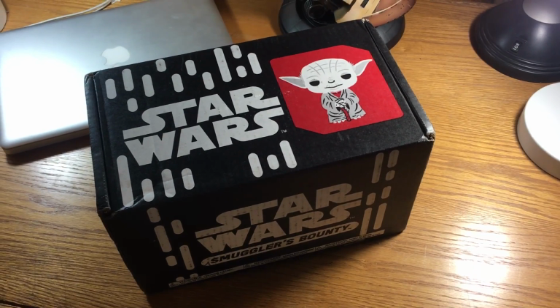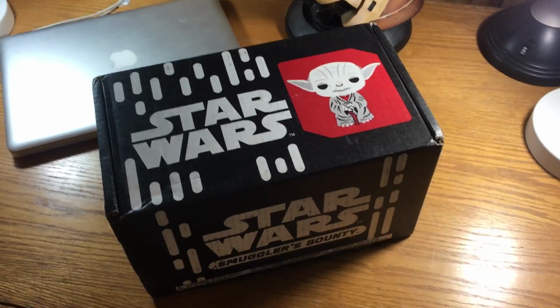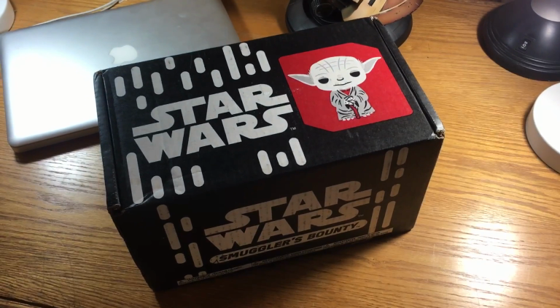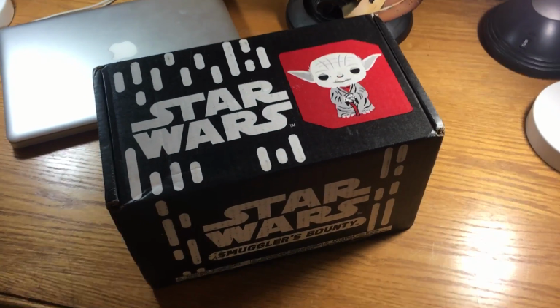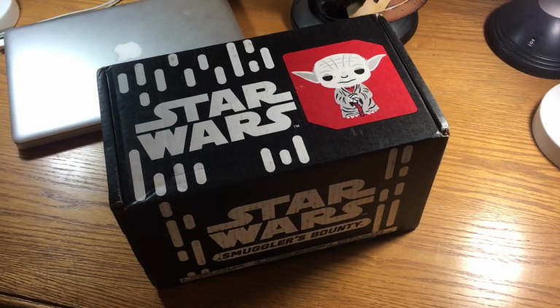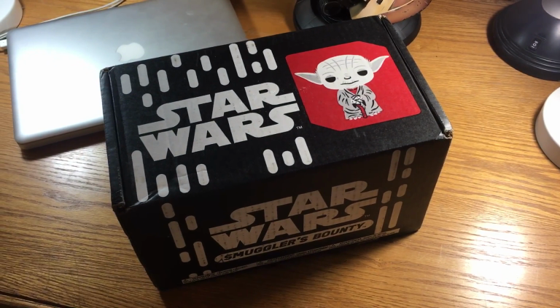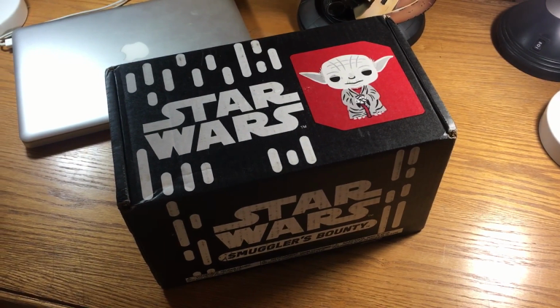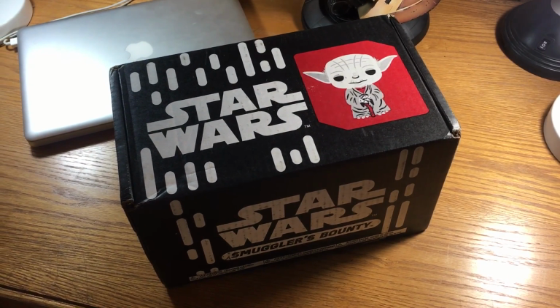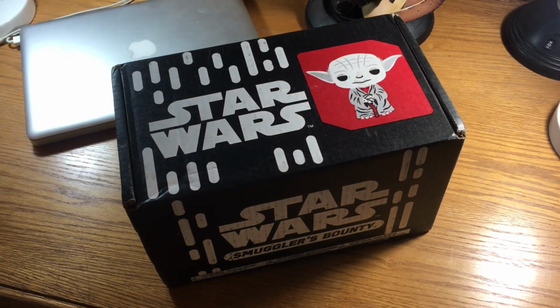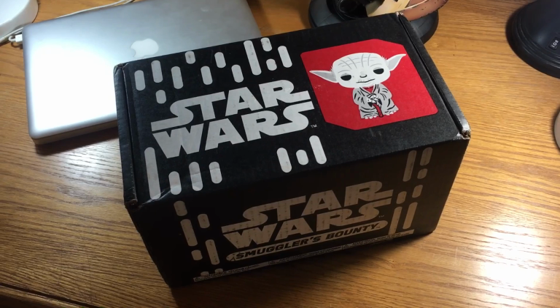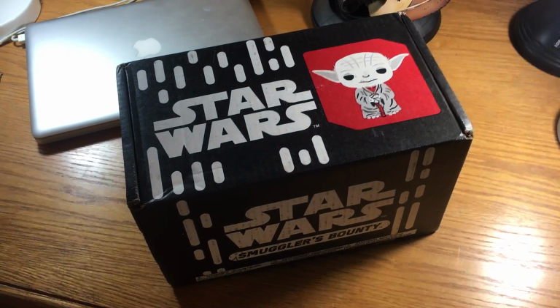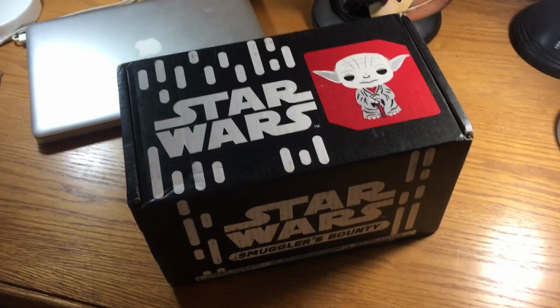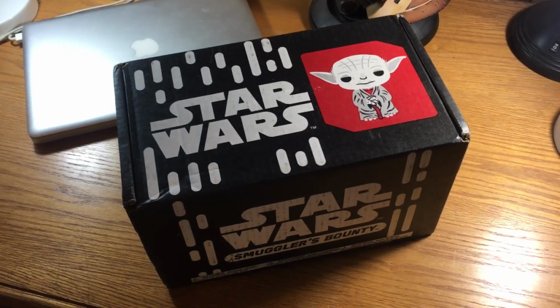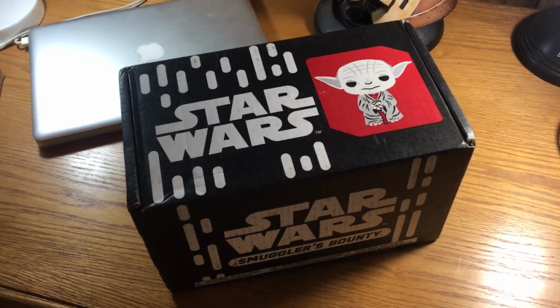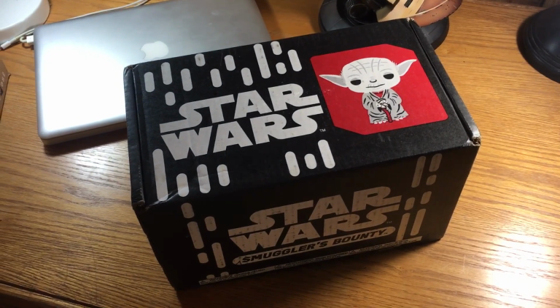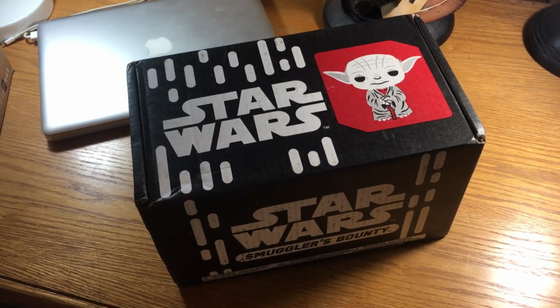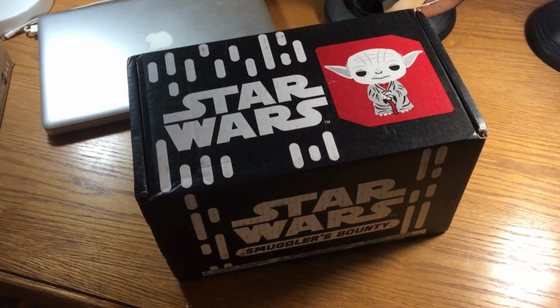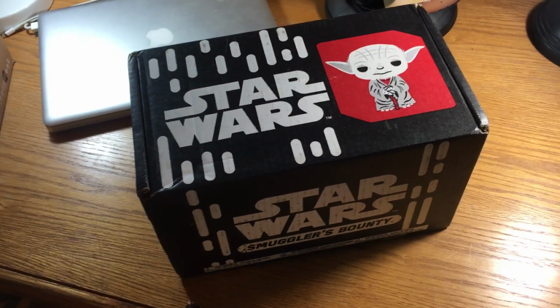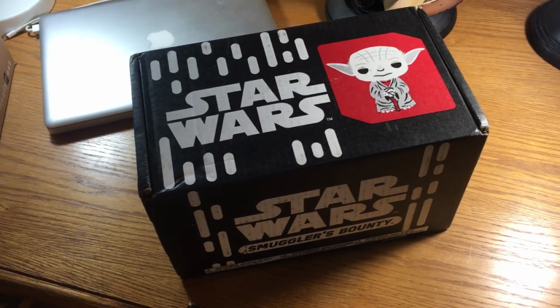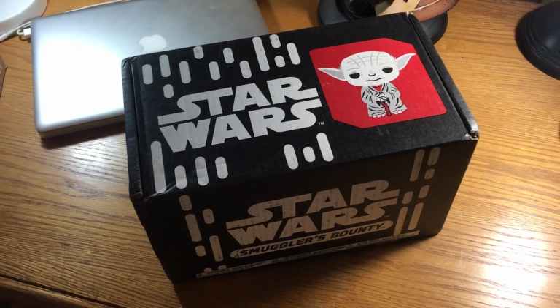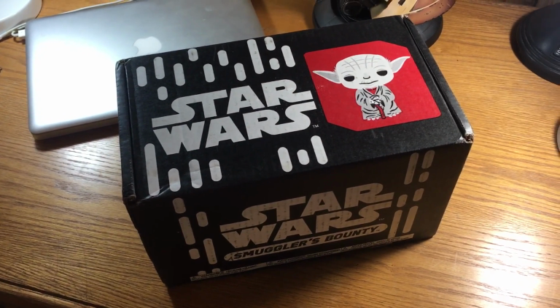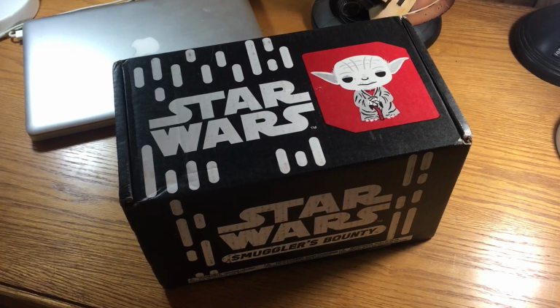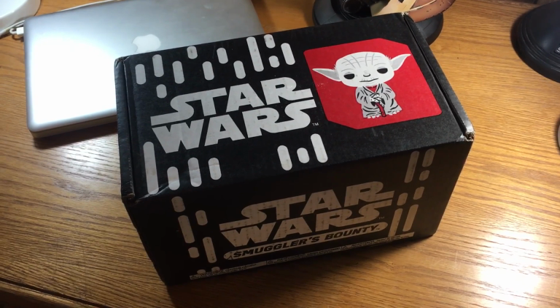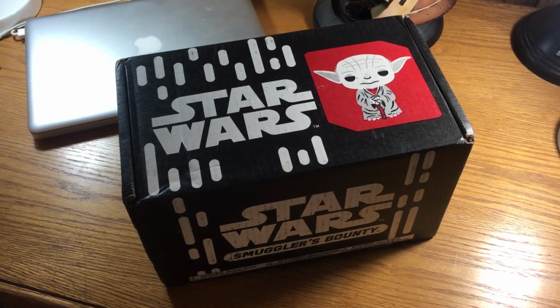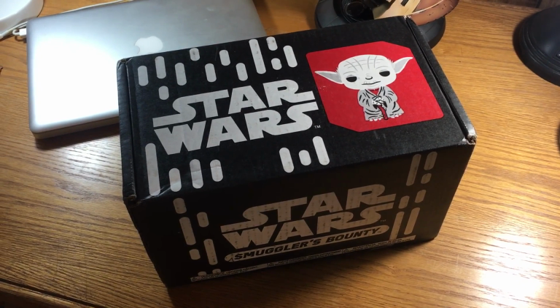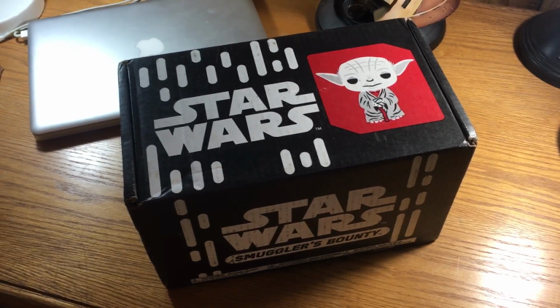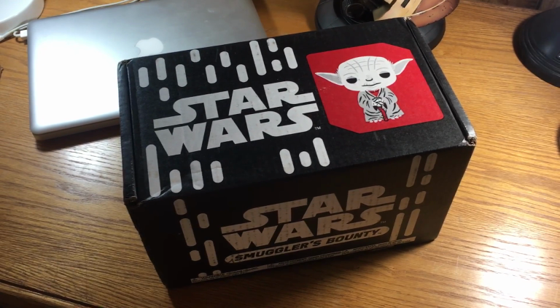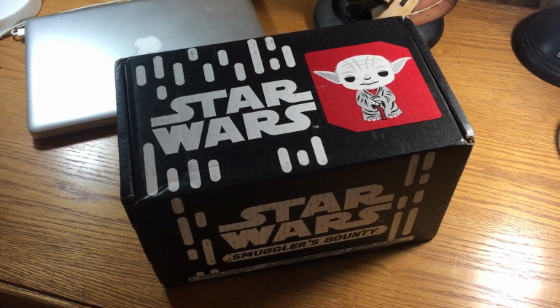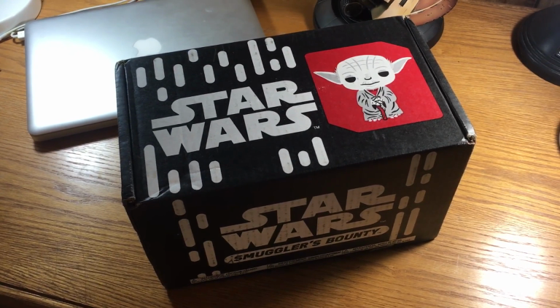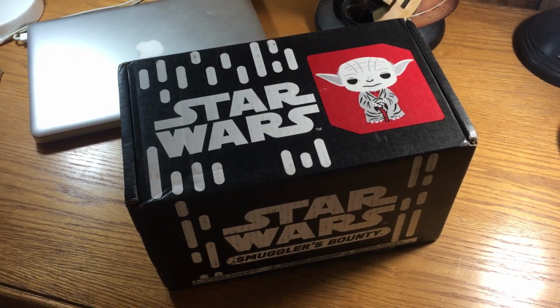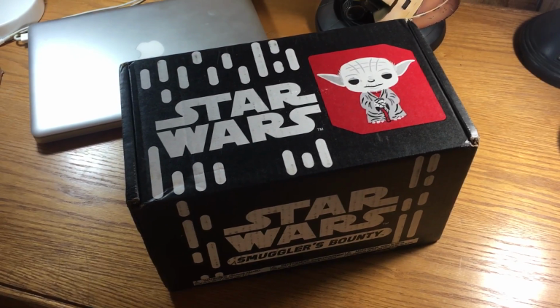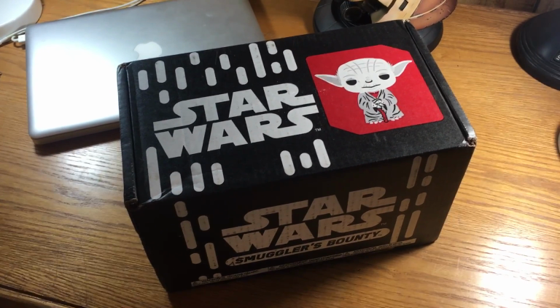Hello everyone, Jason from YakFace.com here with a live unboxing of the new Smuggler's Bounty Jedi Box, which just came out. The closing date is officially today, but mine luckily arrived today, so I am going to do an unboxing on this.